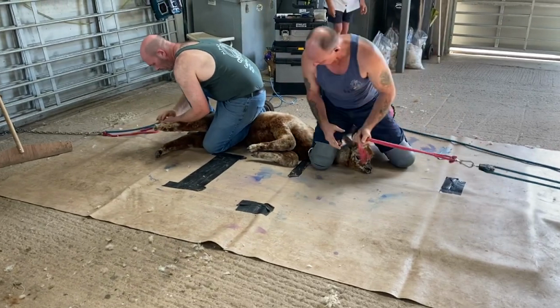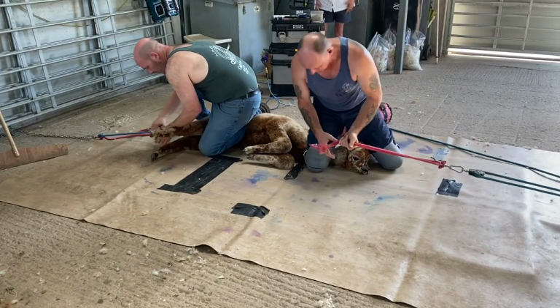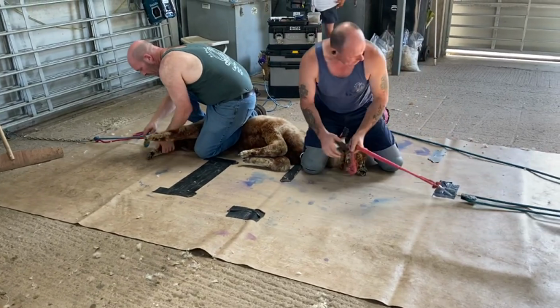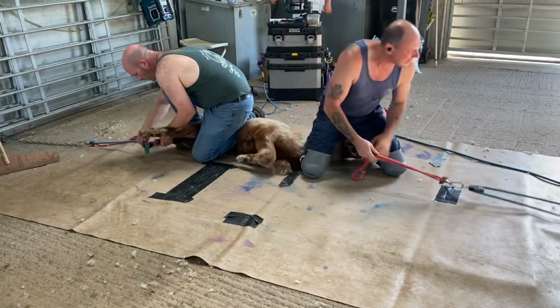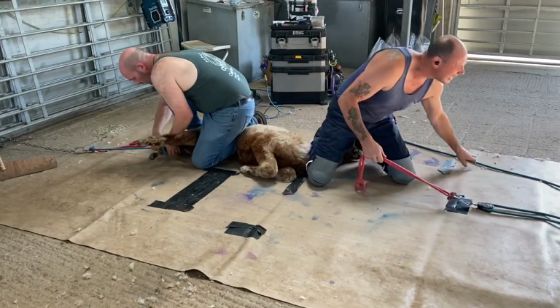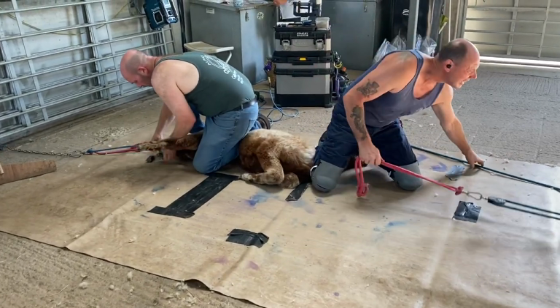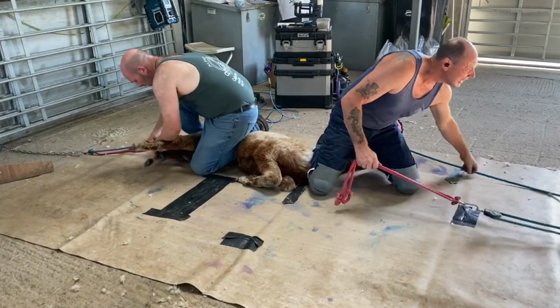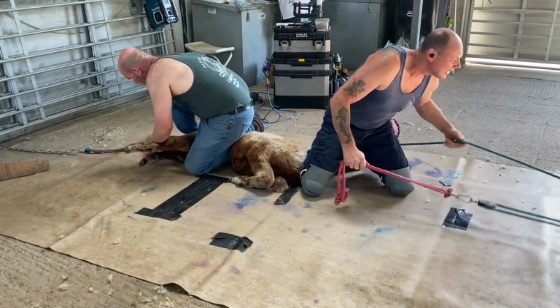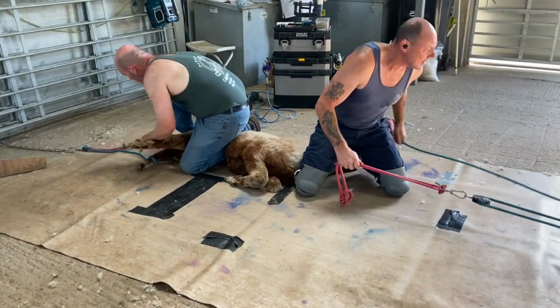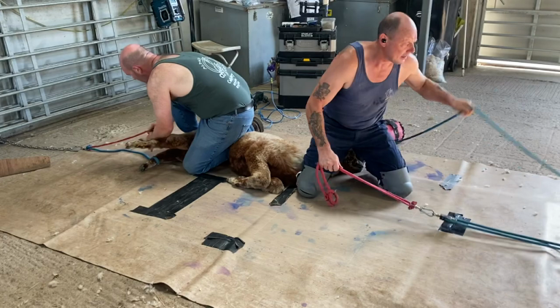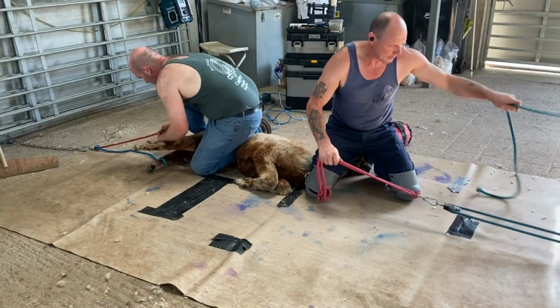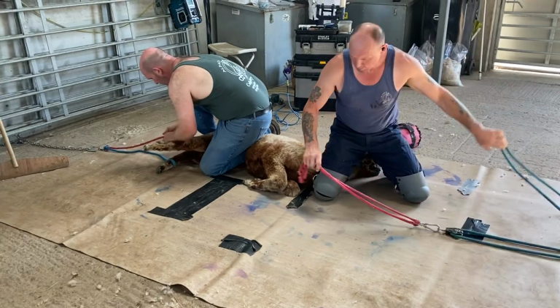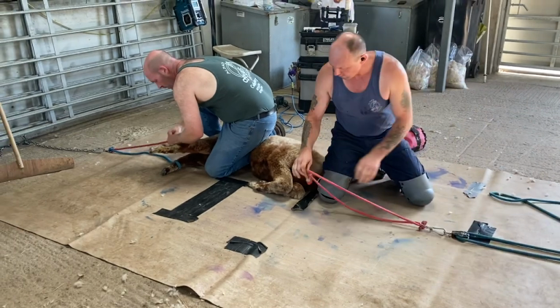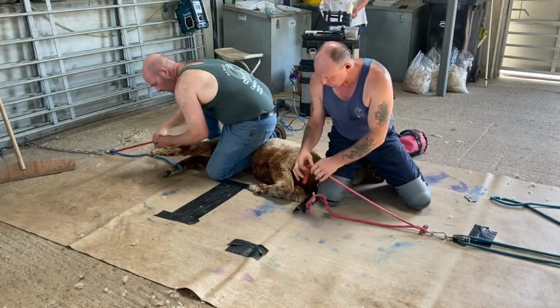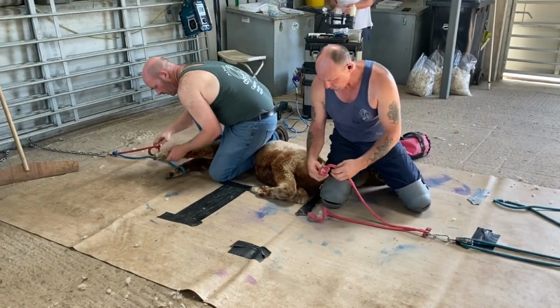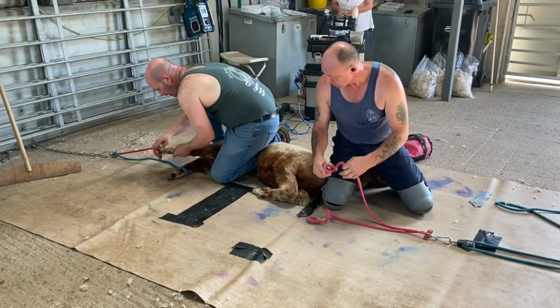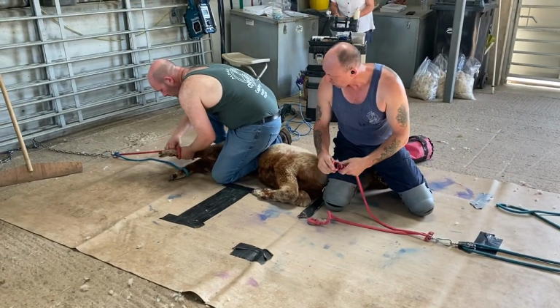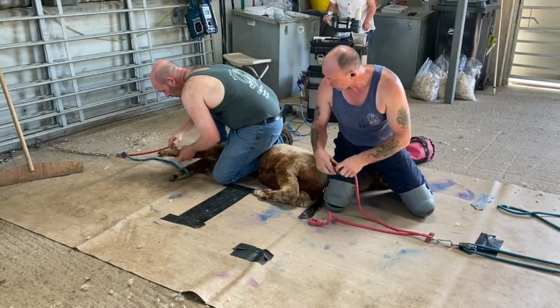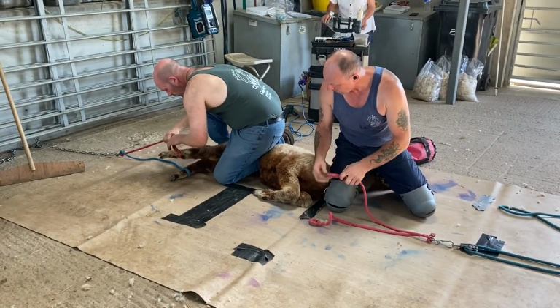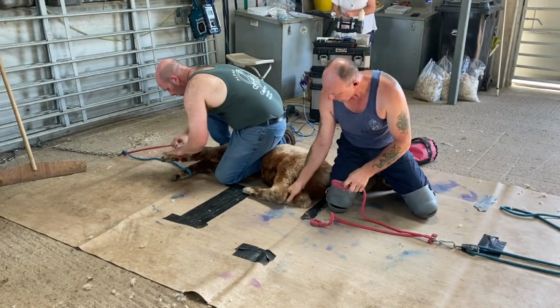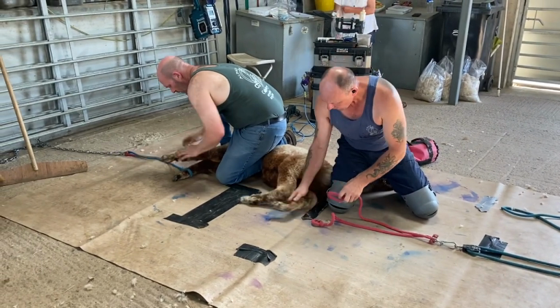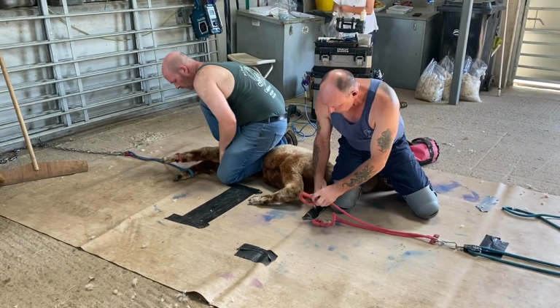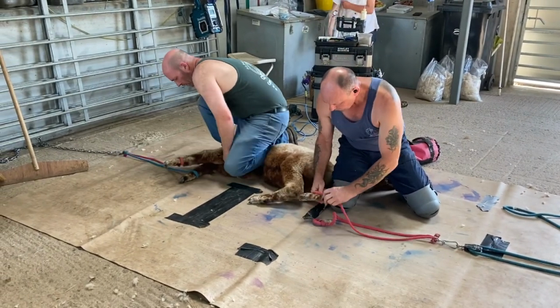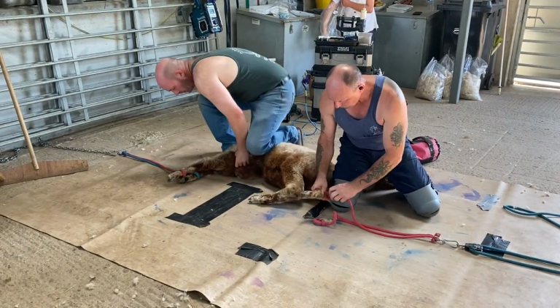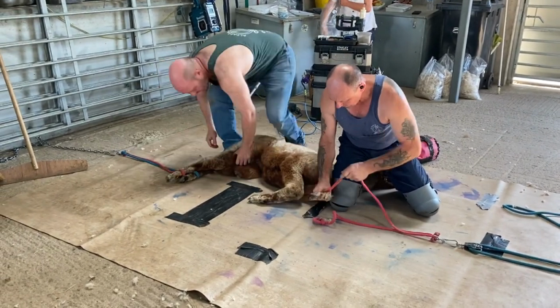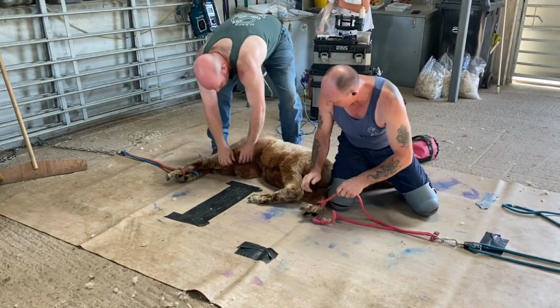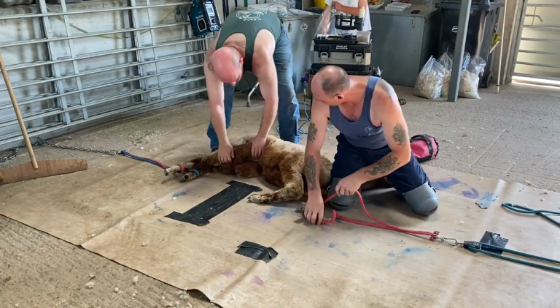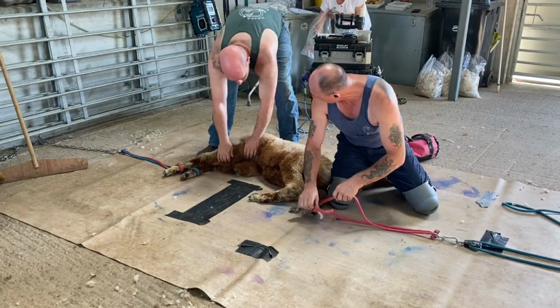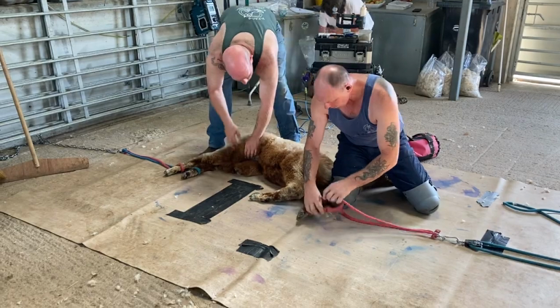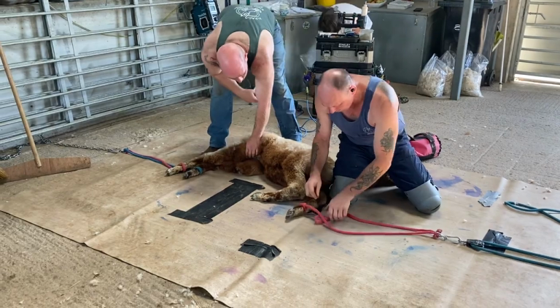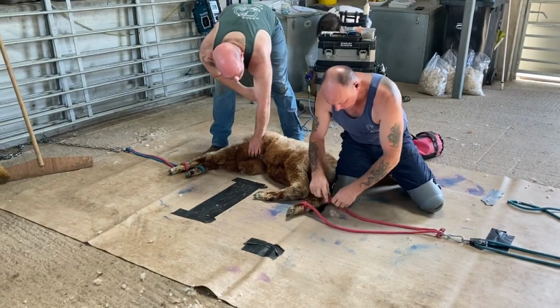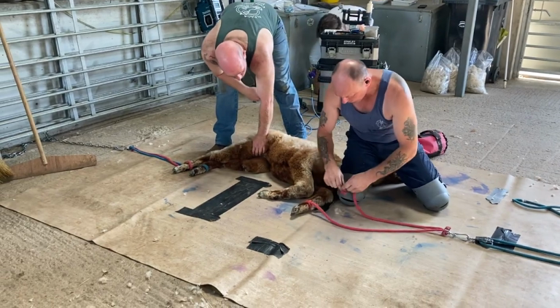We're now filming Araminta being cria-shorn. We've got Steve and Colin. Colin's the shearer. Steve is the able assistant who does absolutely everything else.